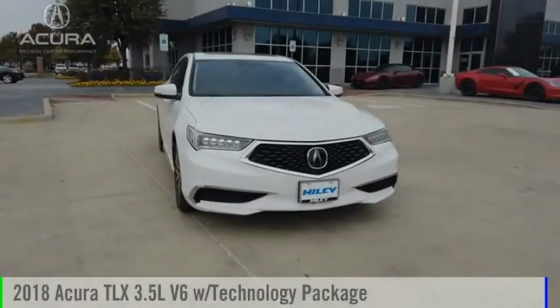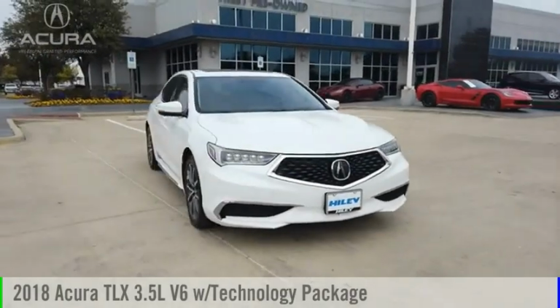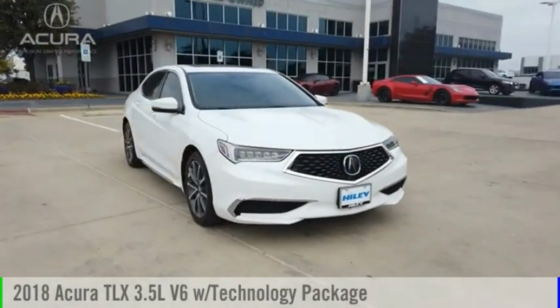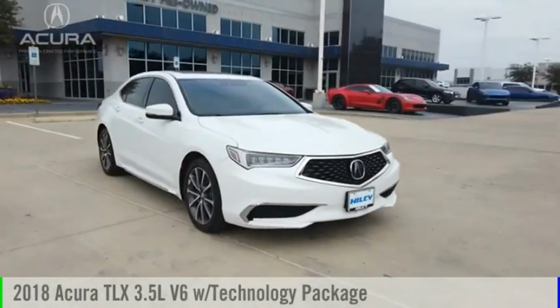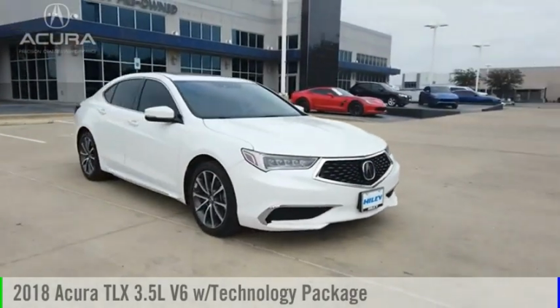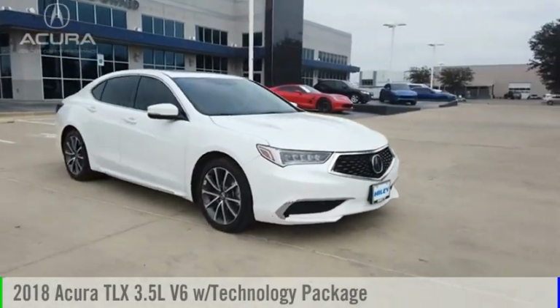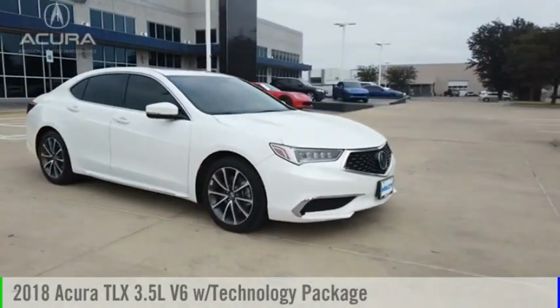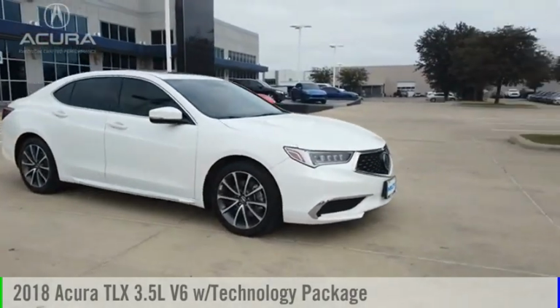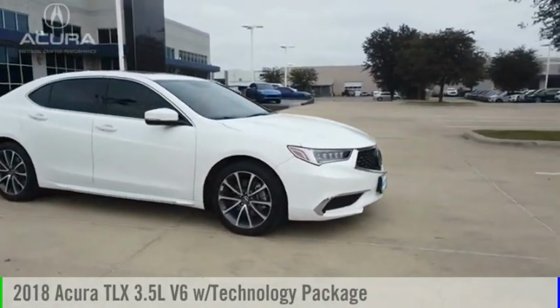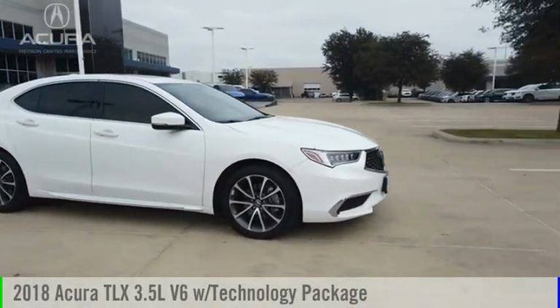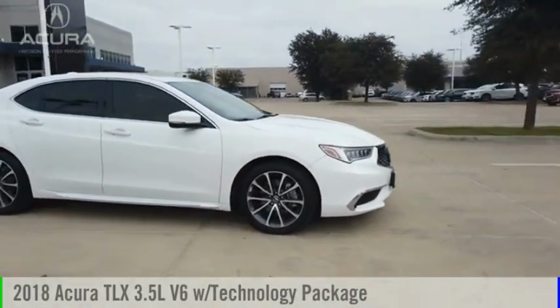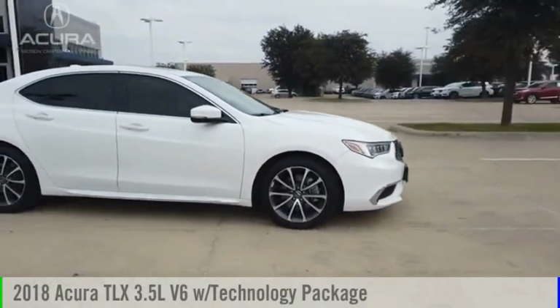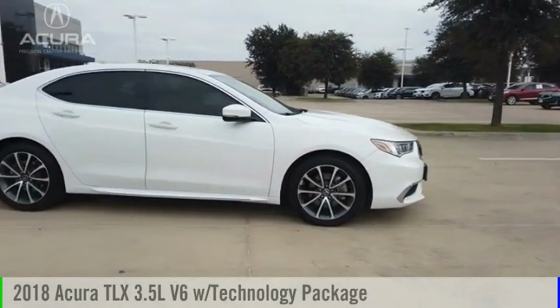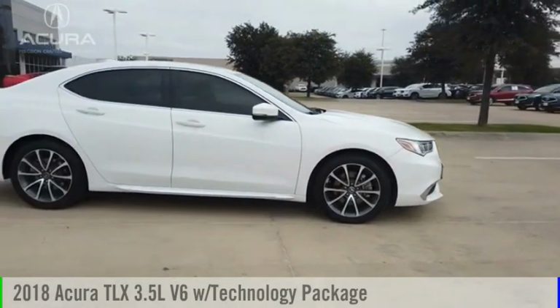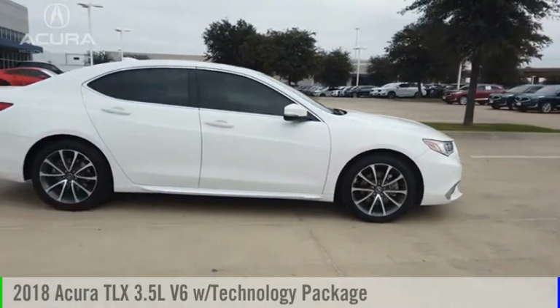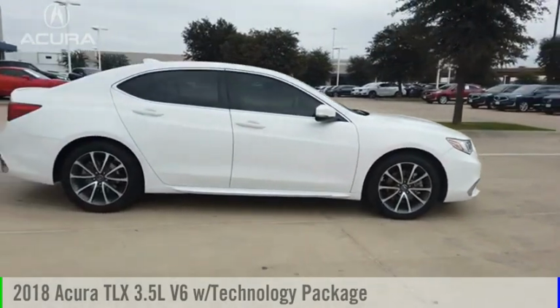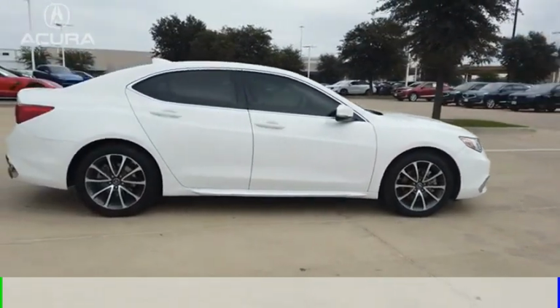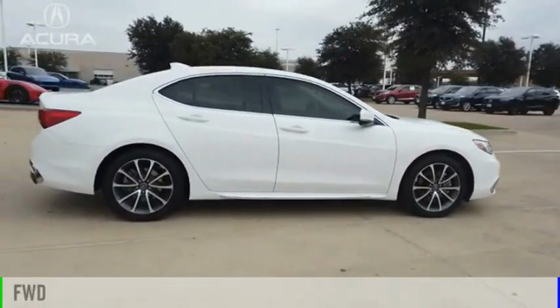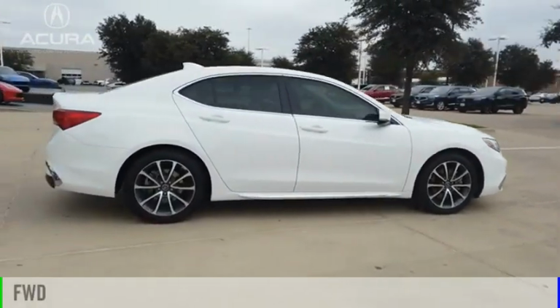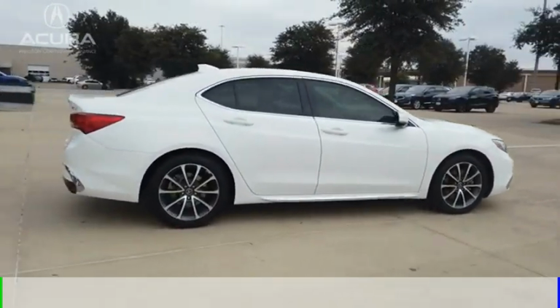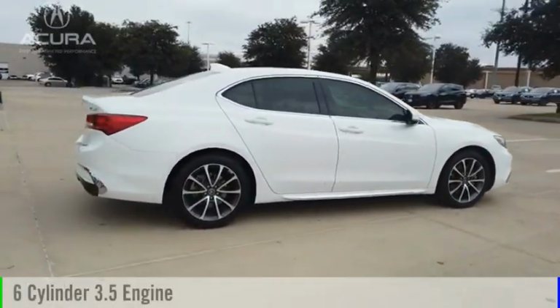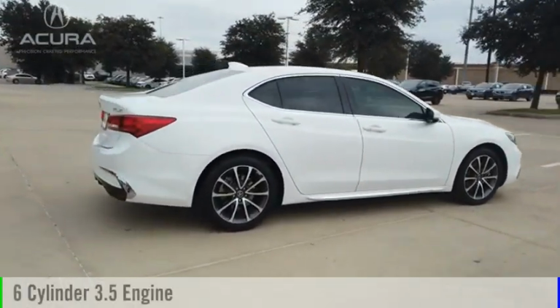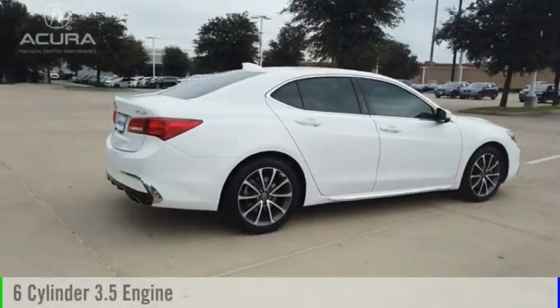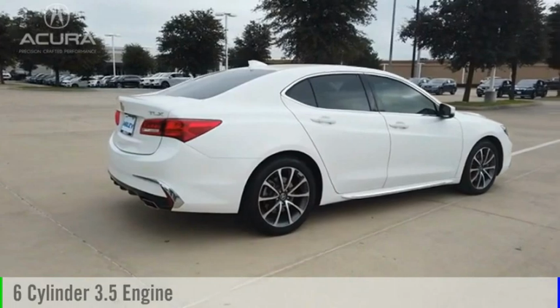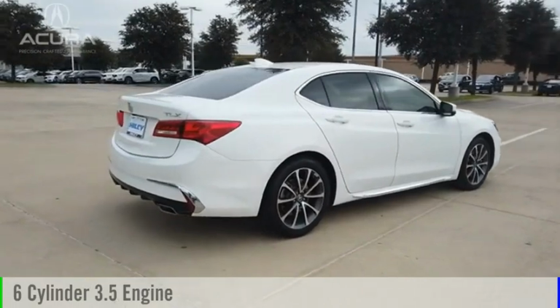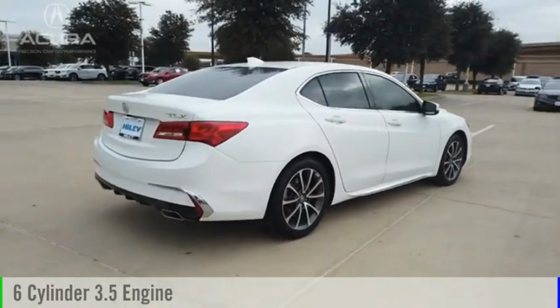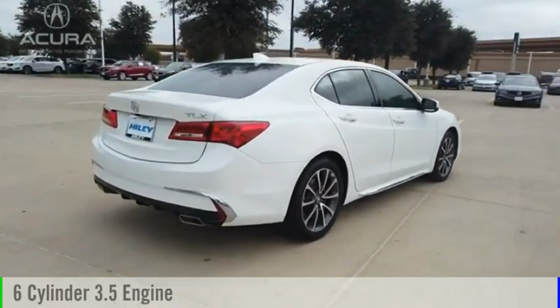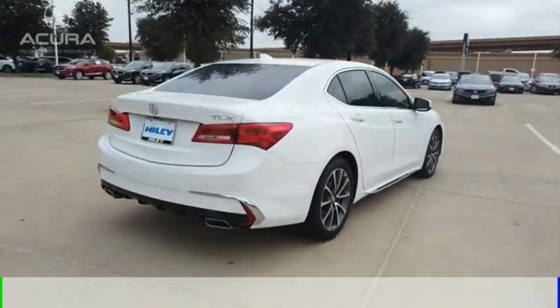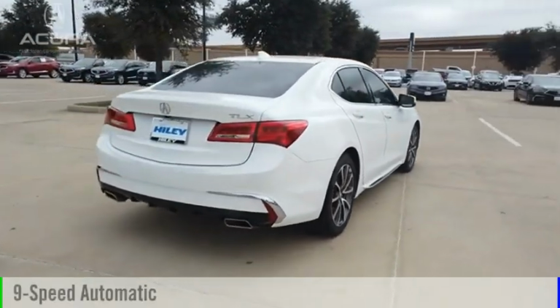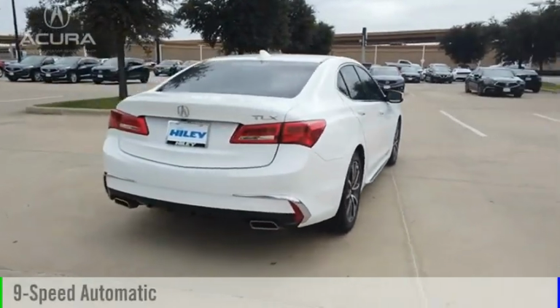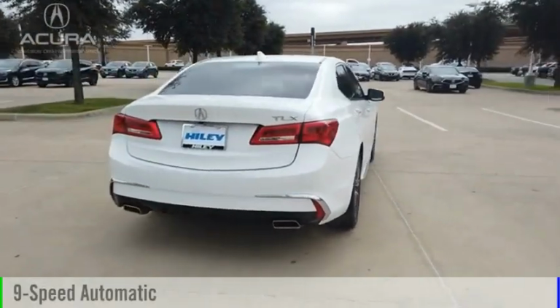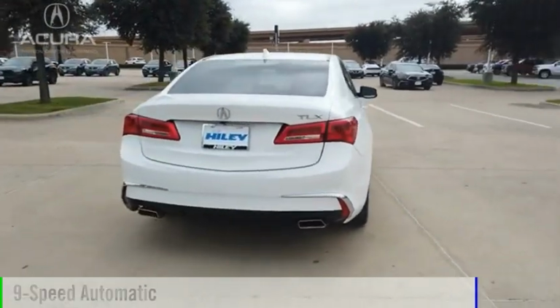Looking for the right vehicle? Check out the 2018 Acura TLX. This vehicle is powered by a front-wheel drive, six-cylinder, 3.5-liter engine, and comes with a nine-speed automatic transmission.